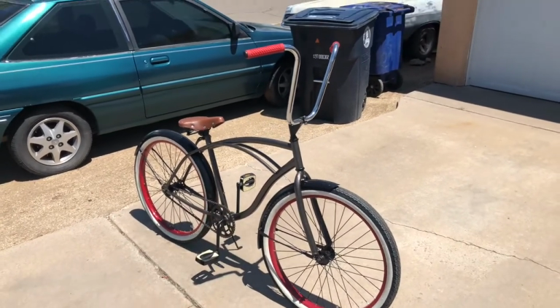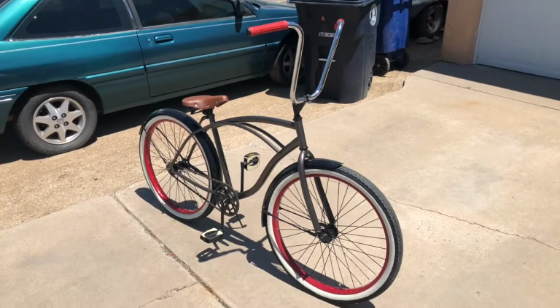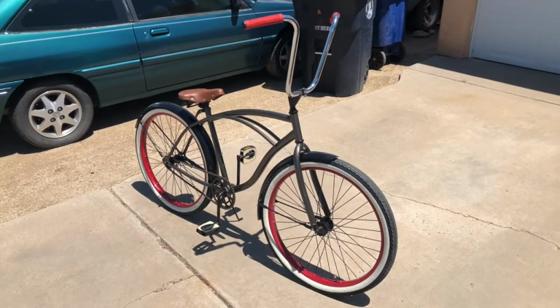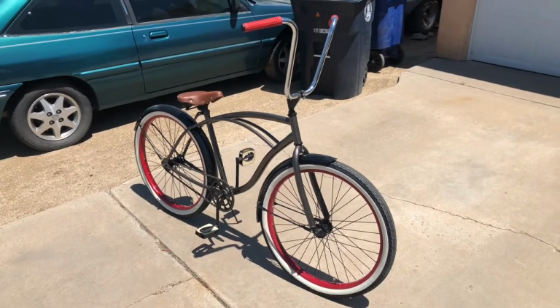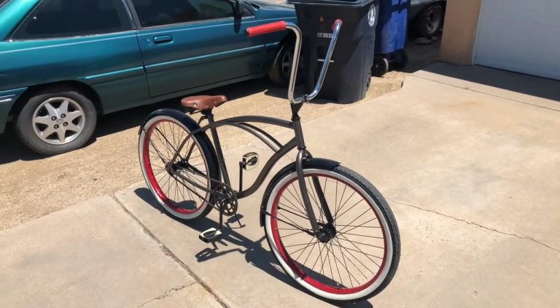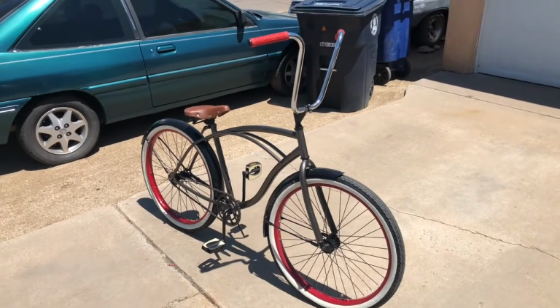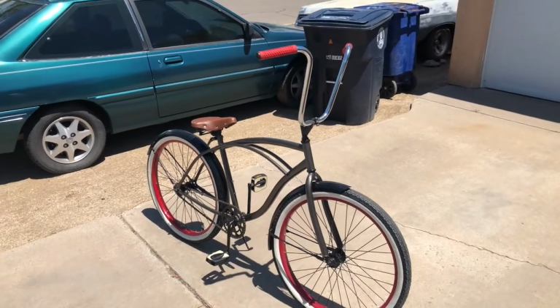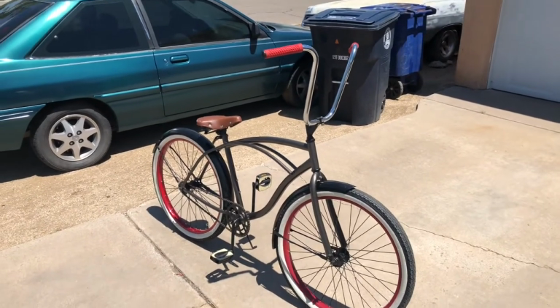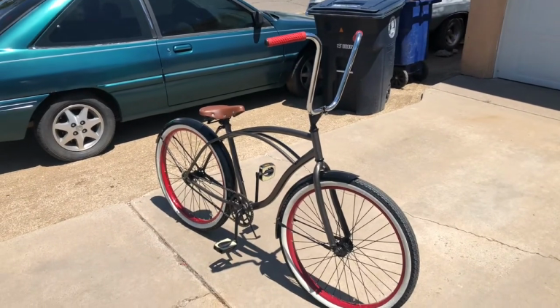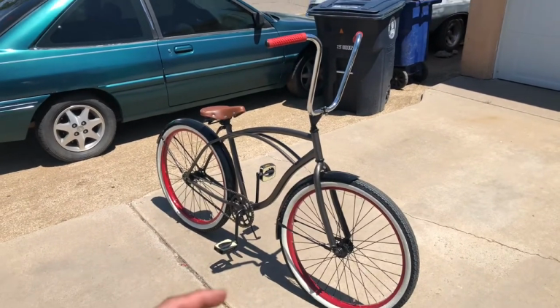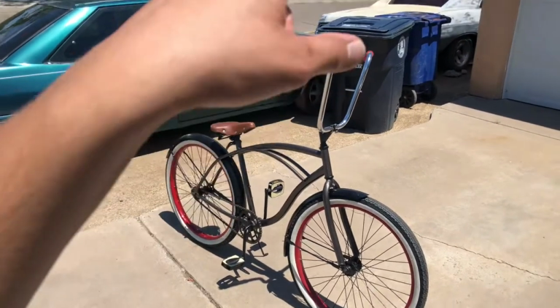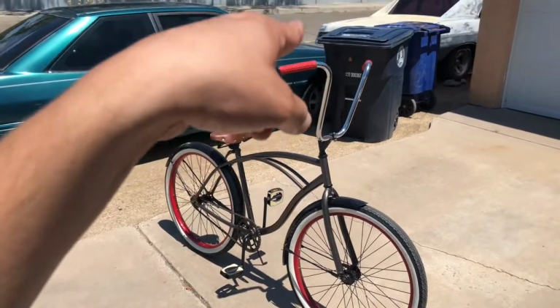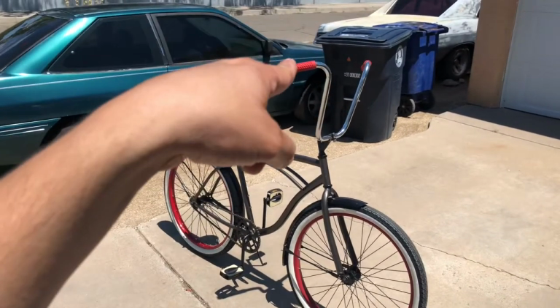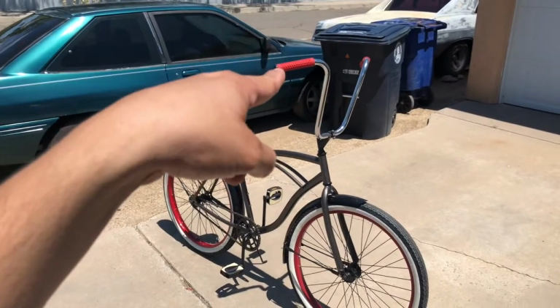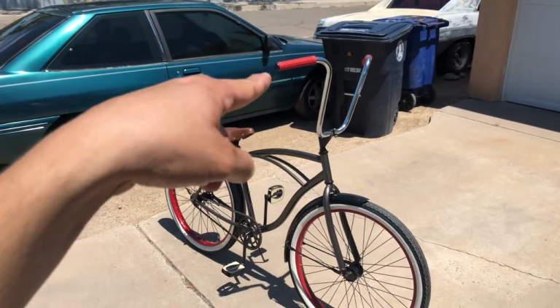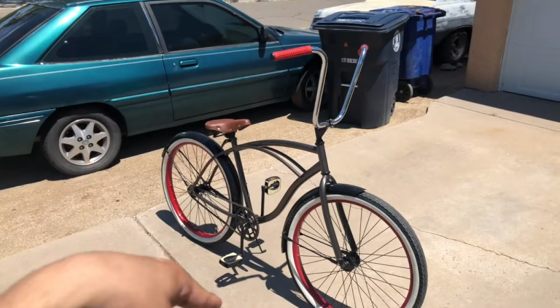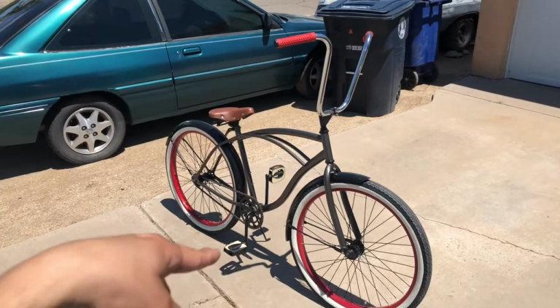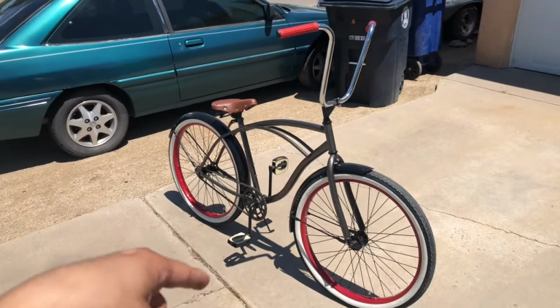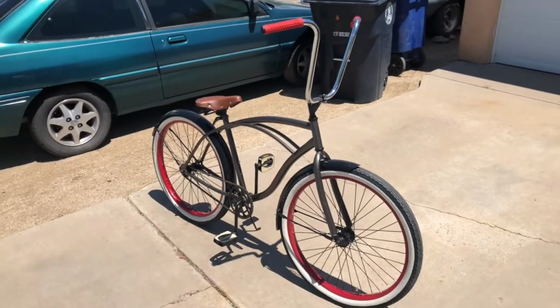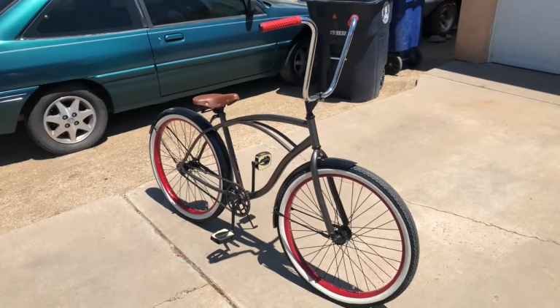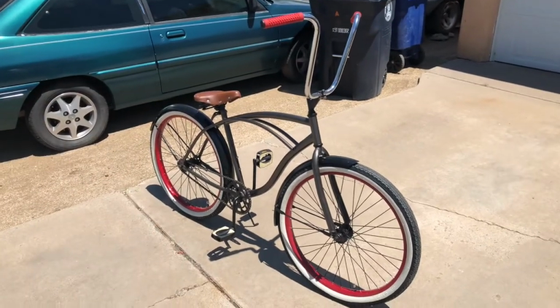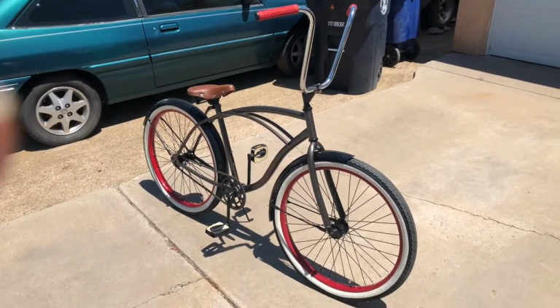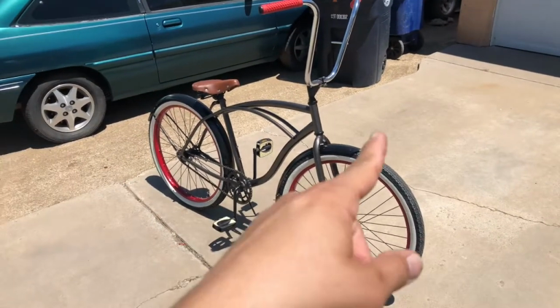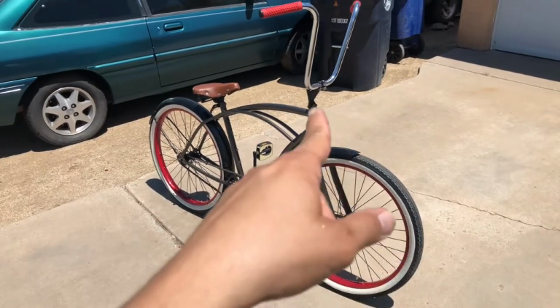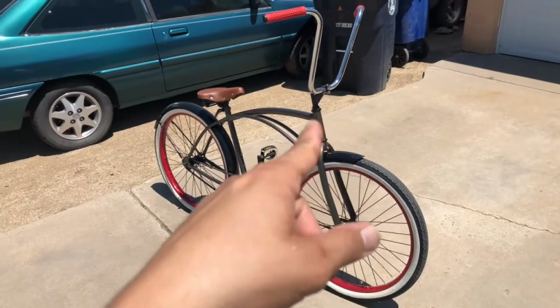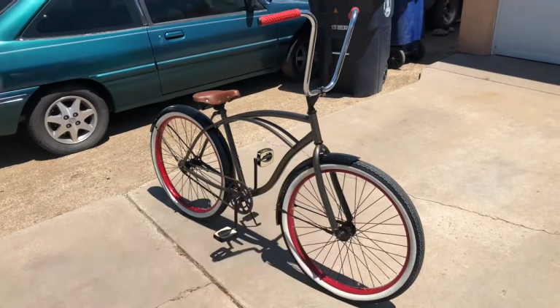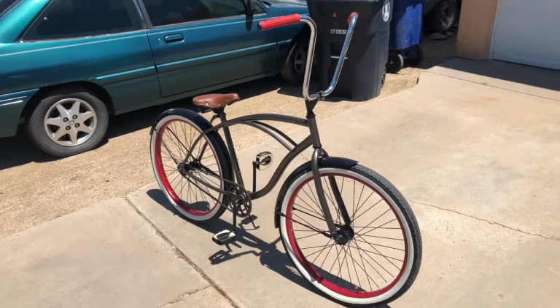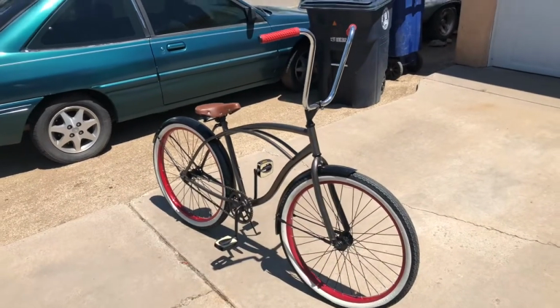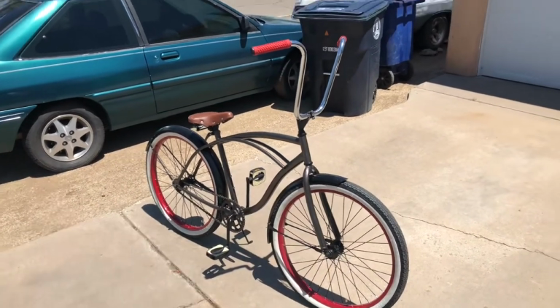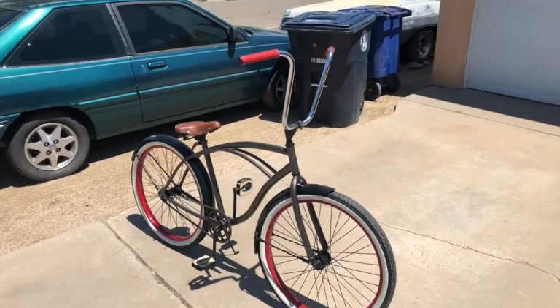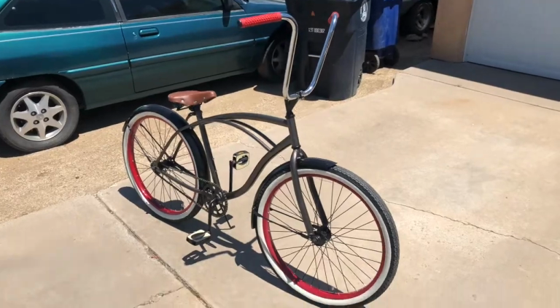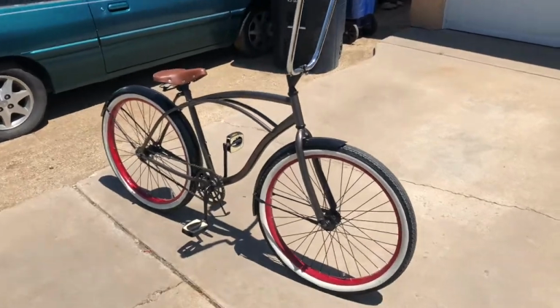I'm gonna go ahead and put that chain guard back on, but that'll be it for this video. I'll show you guys next time when I do the grips and the pedals — I ordered a light for the front too, so yeah, keep checking back.